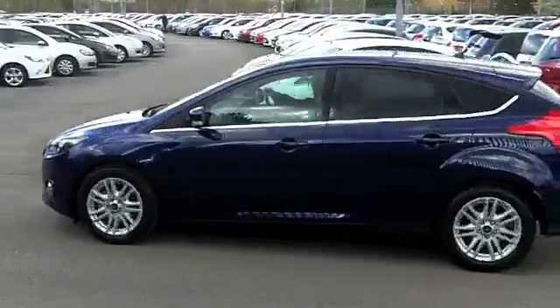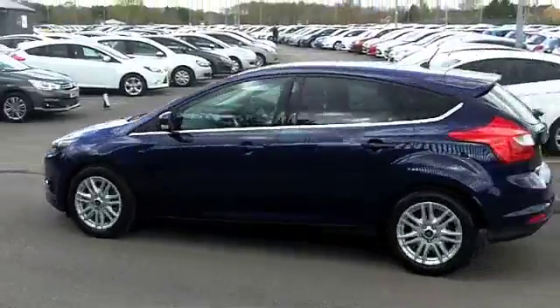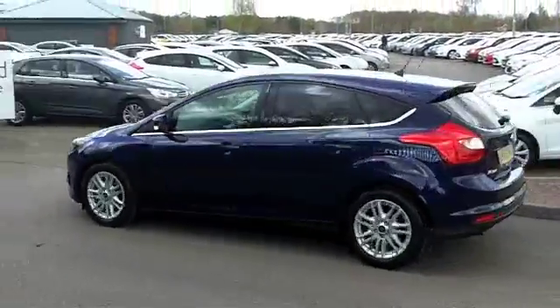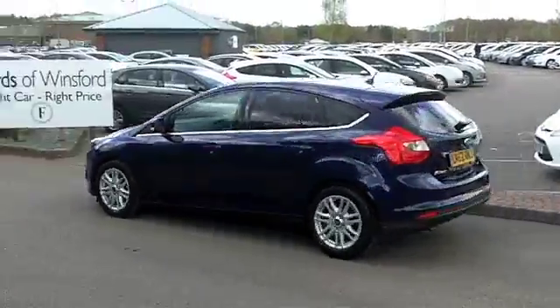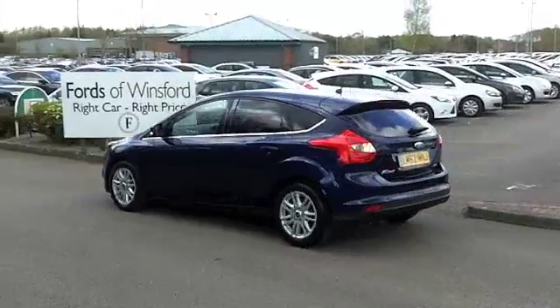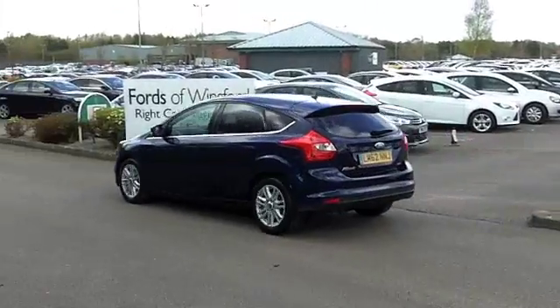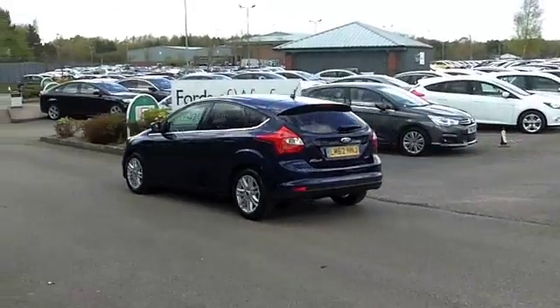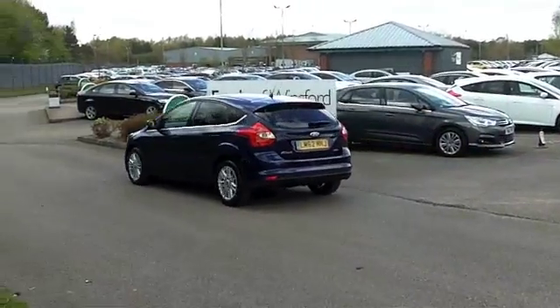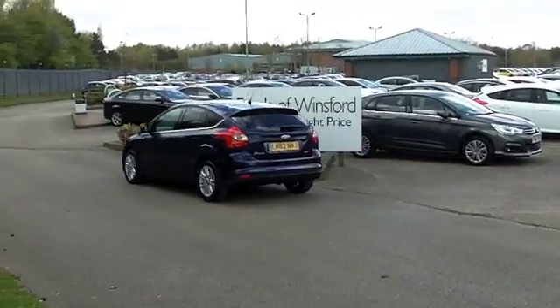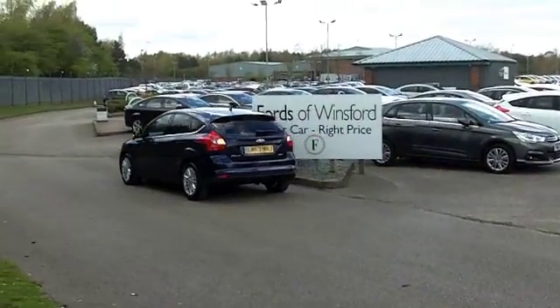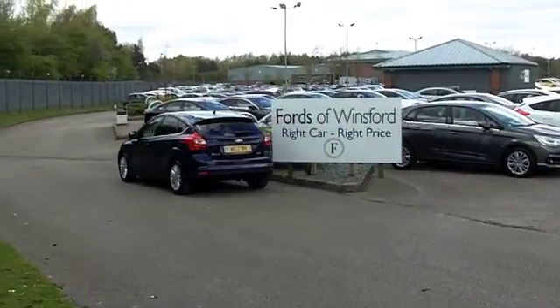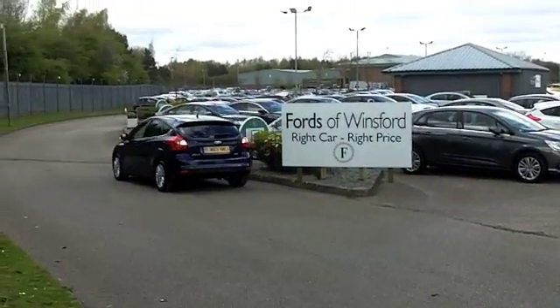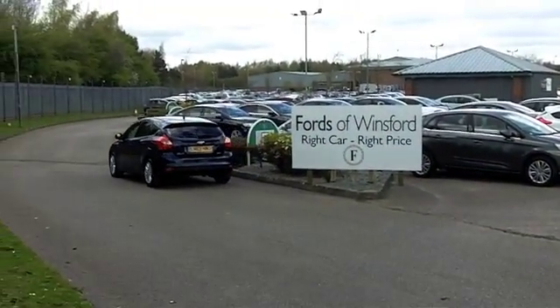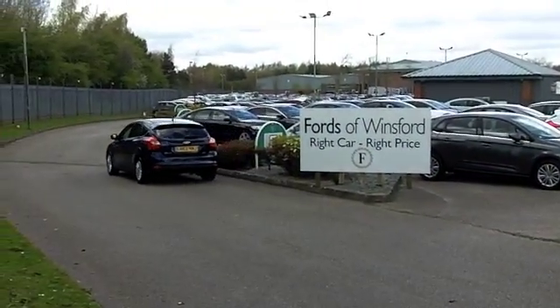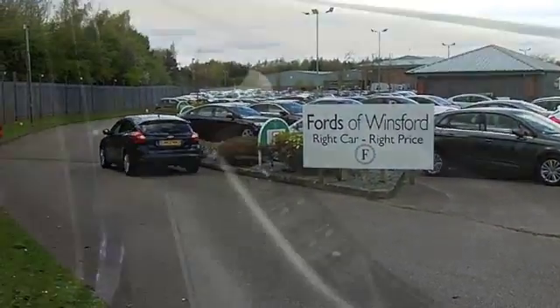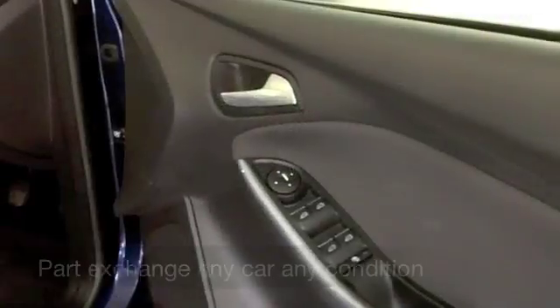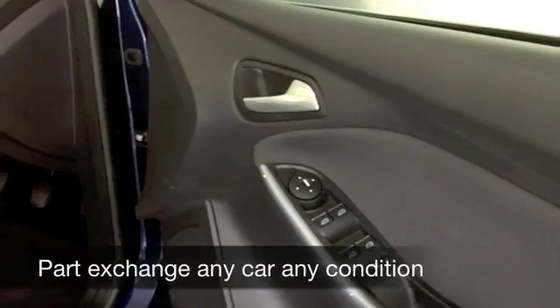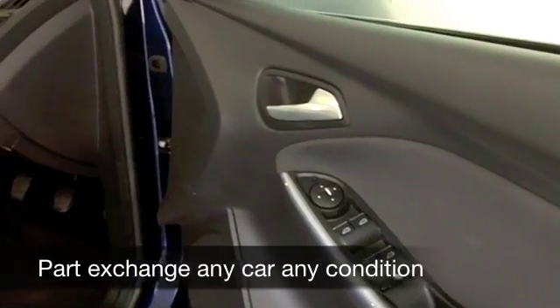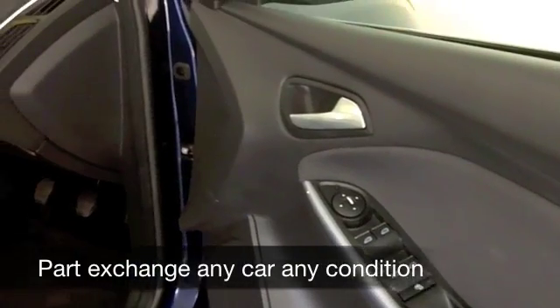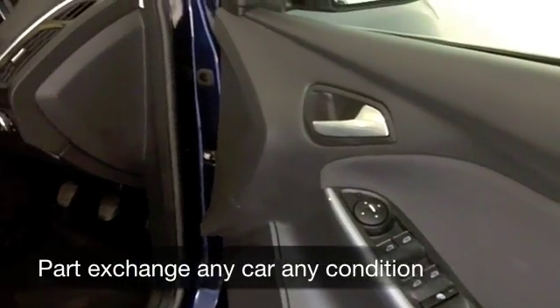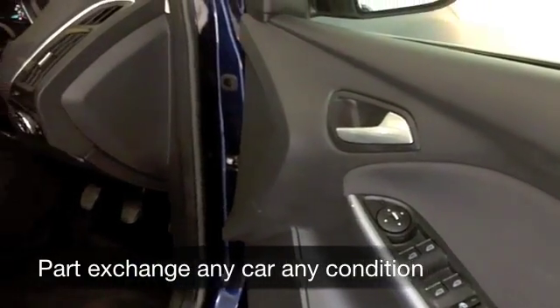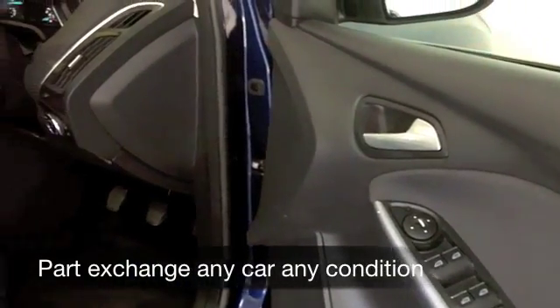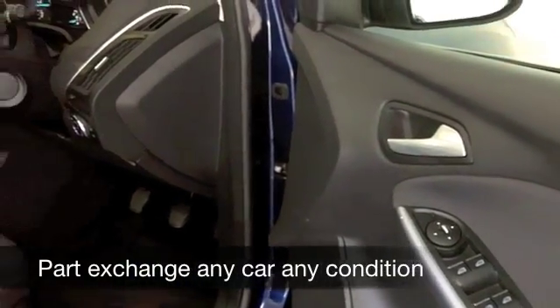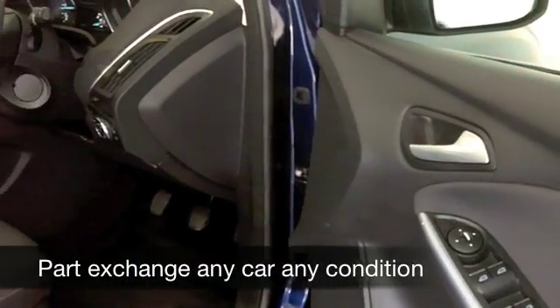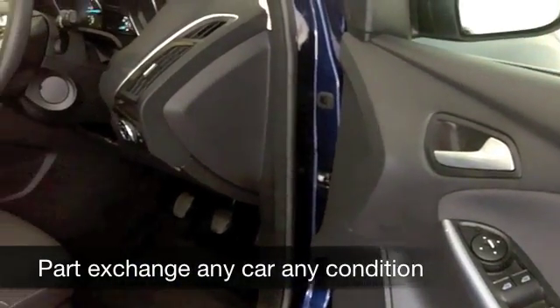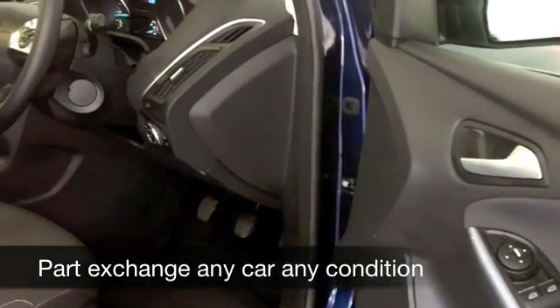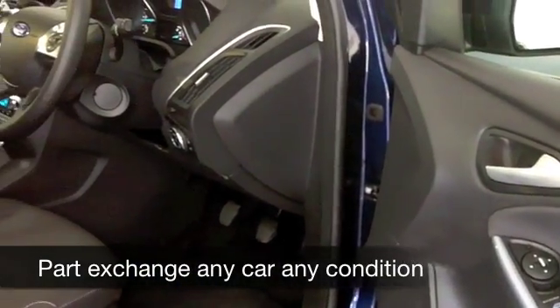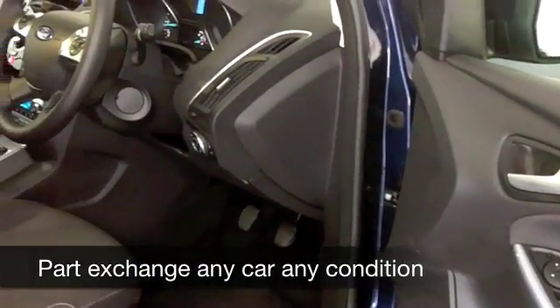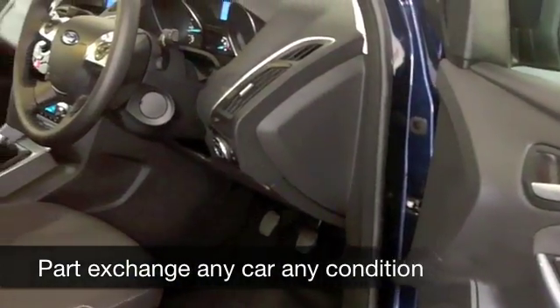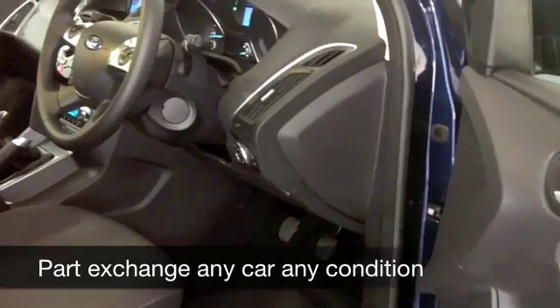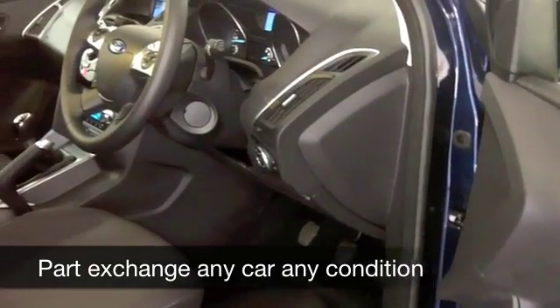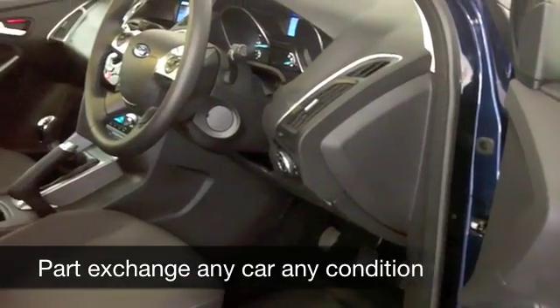It's got about five and a half thousand miles on the clock, so it hasn't even reached its first service yet — pretty much a new looking car really. And this is a 1.6 diesel, so you'll find the running costs are very very keen.